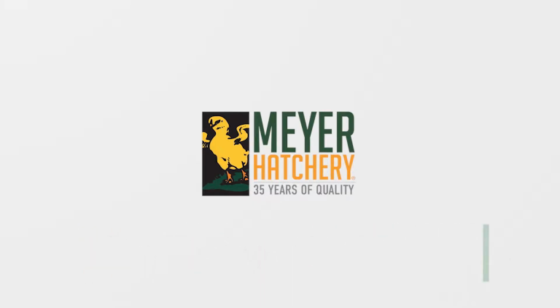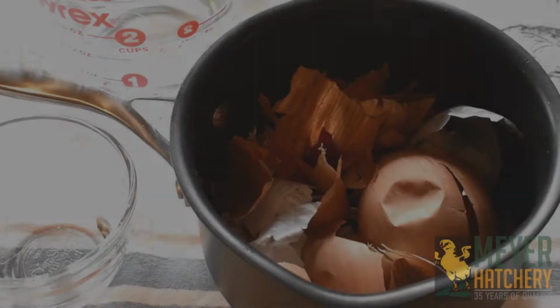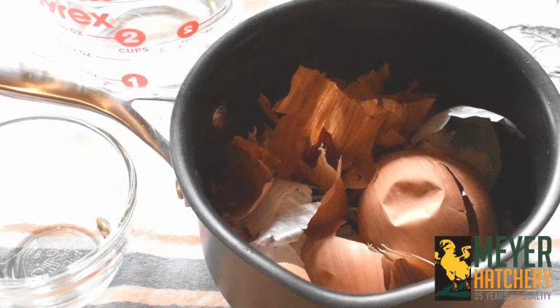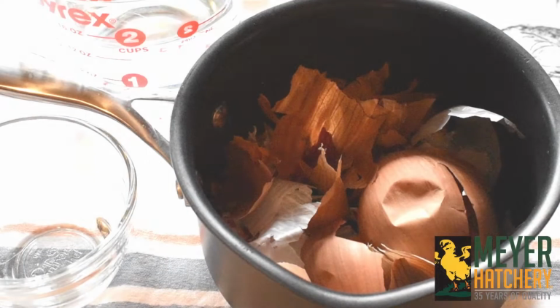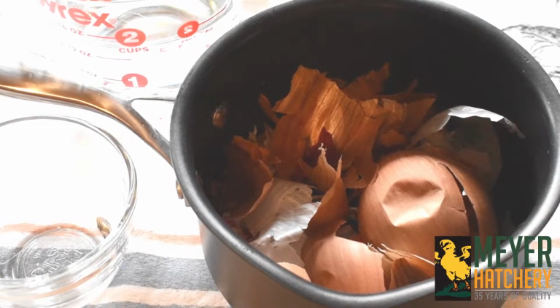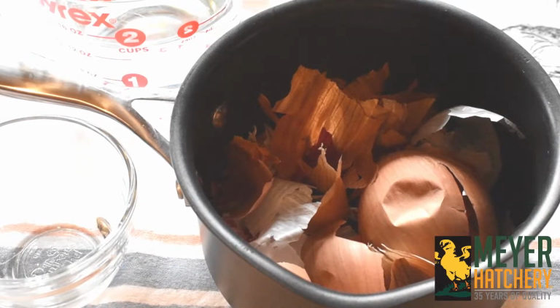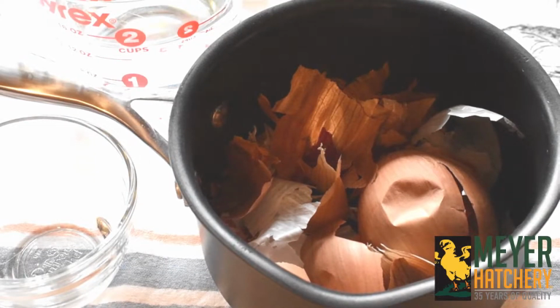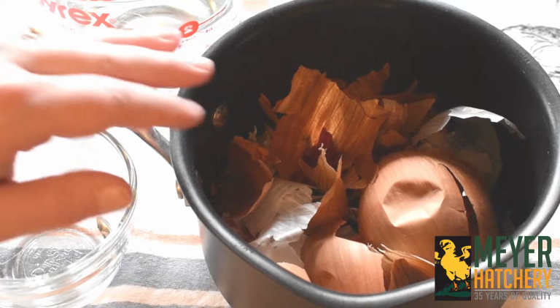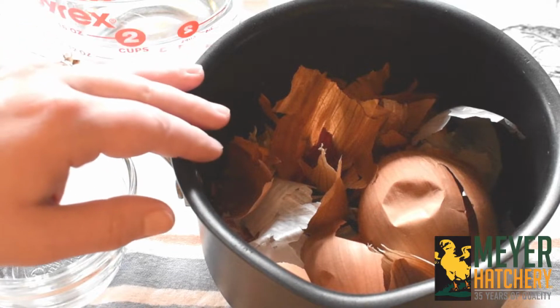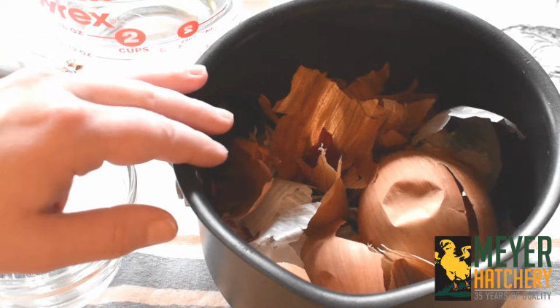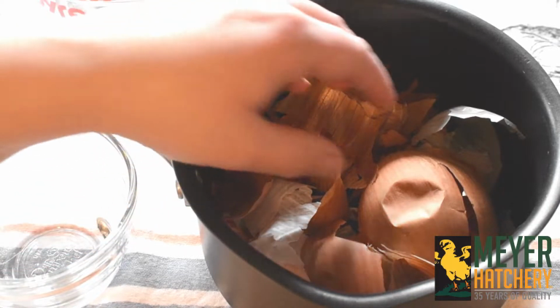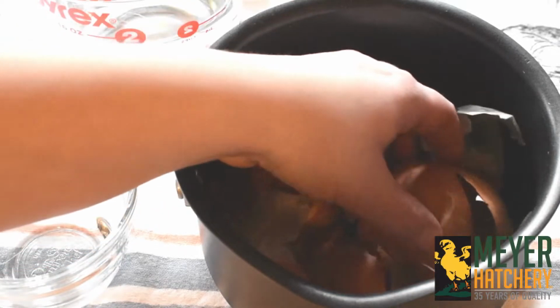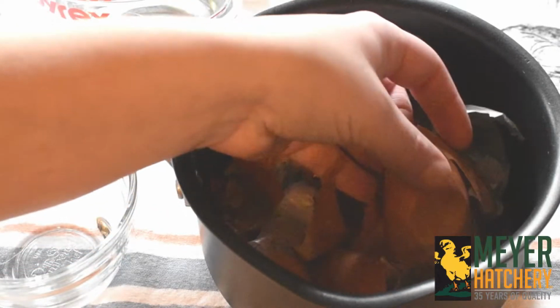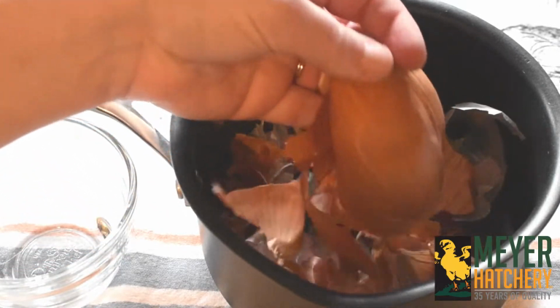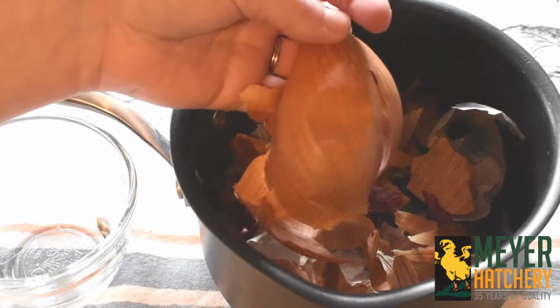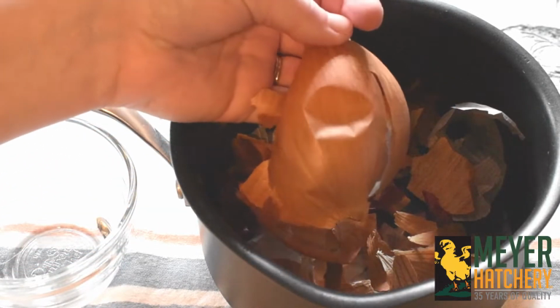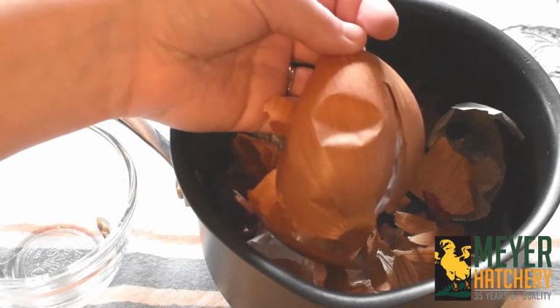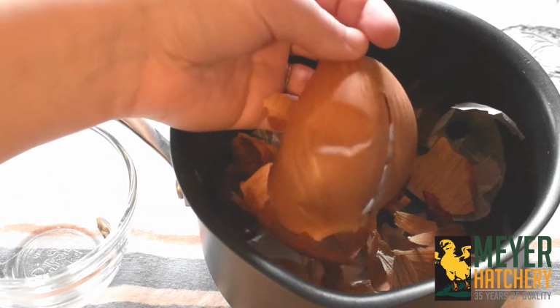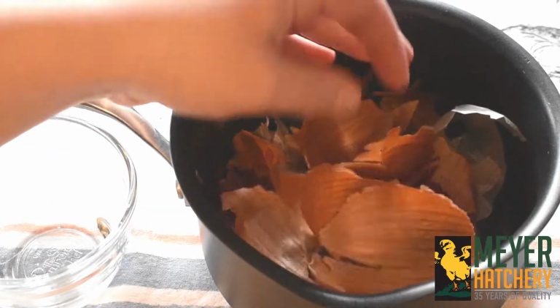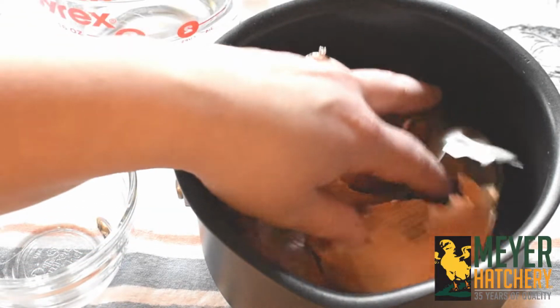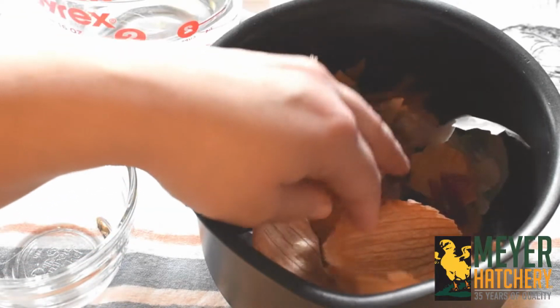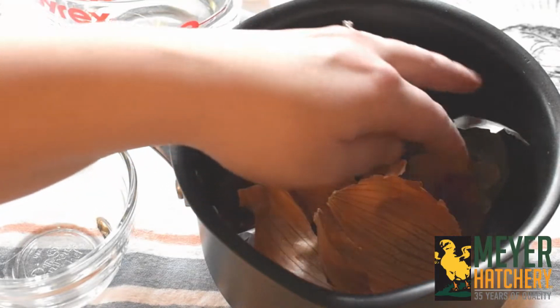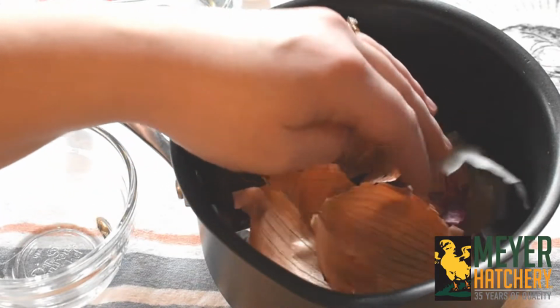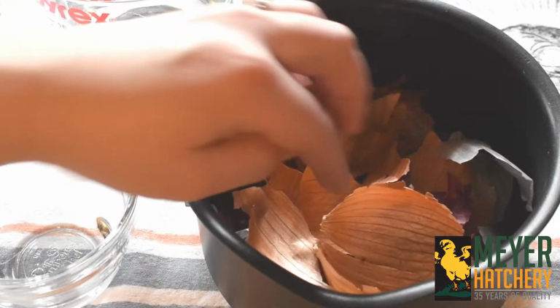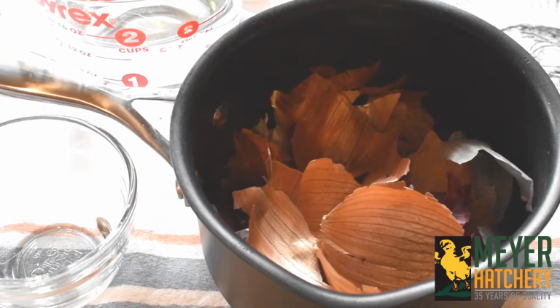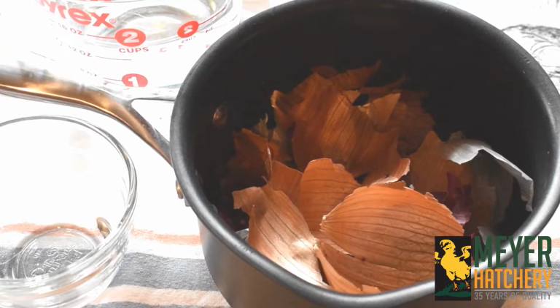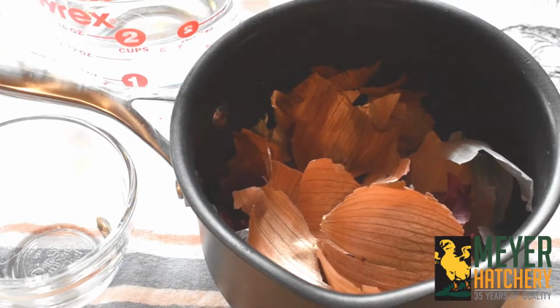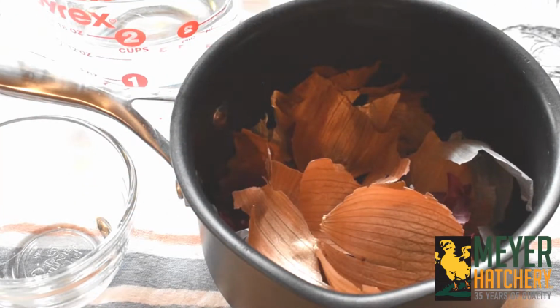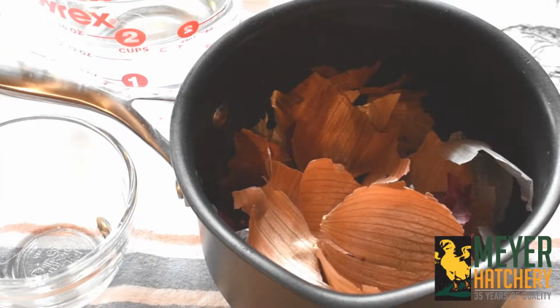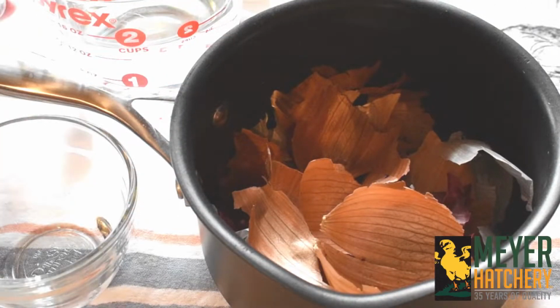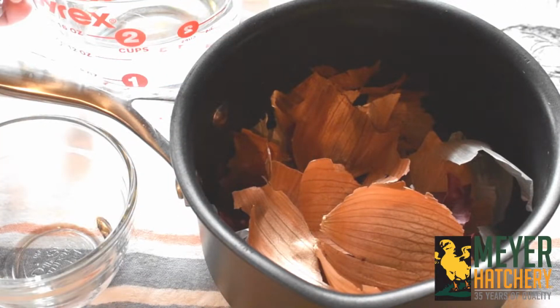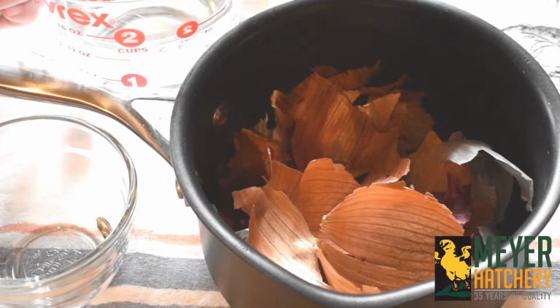Another great way to dye your hard-boiled eggs is to use onion skins. When I know I'm going to be dyeing eggs using onion skins, I start to collect those skins a few weeks in advance.